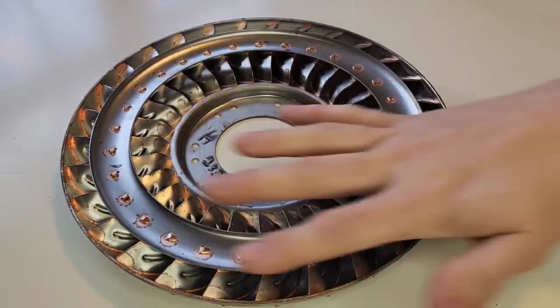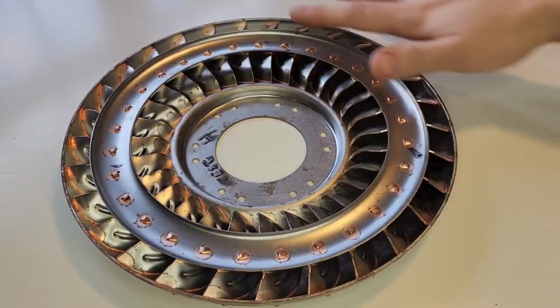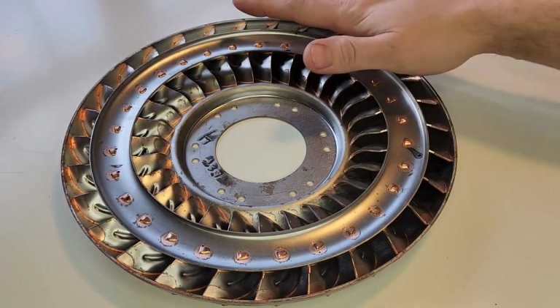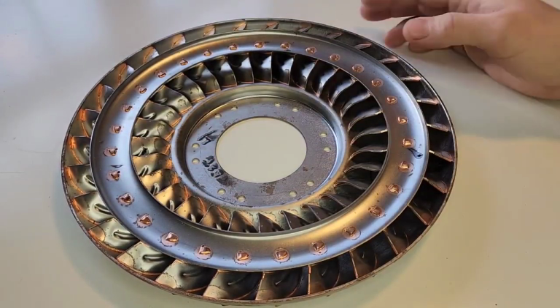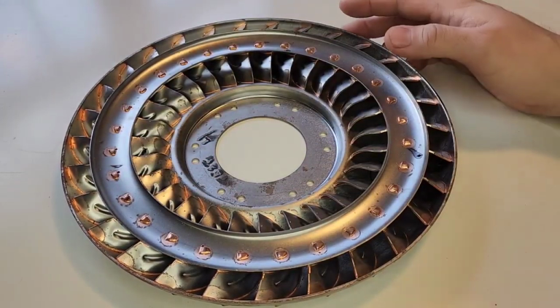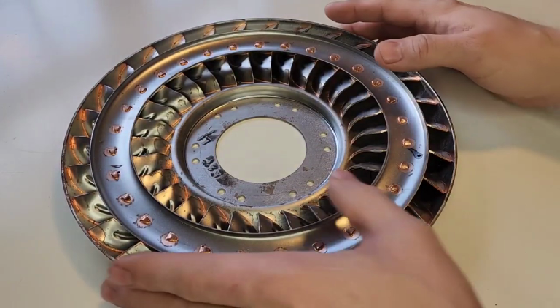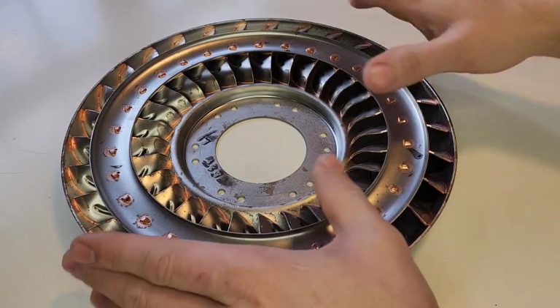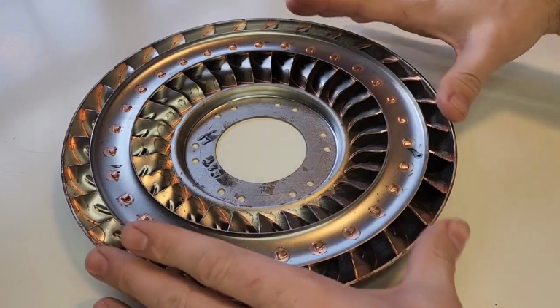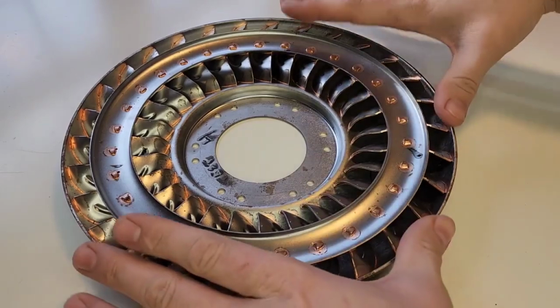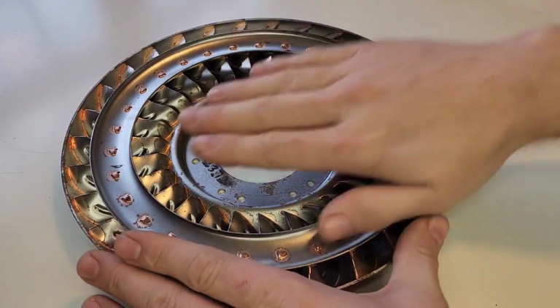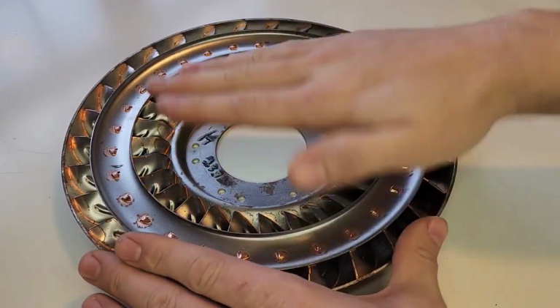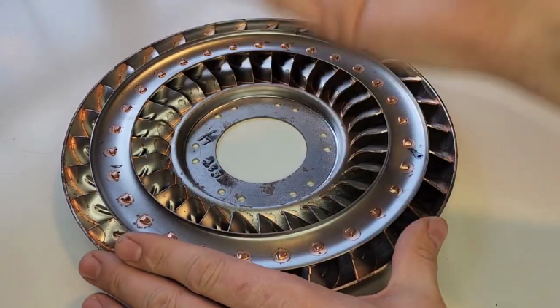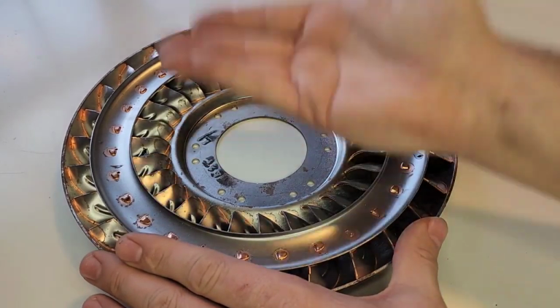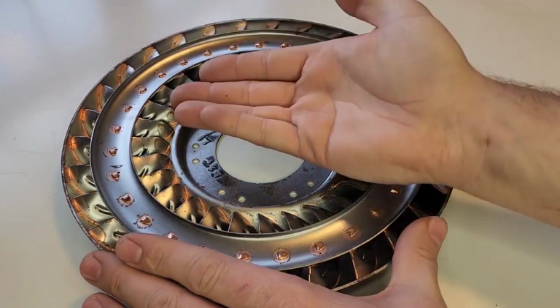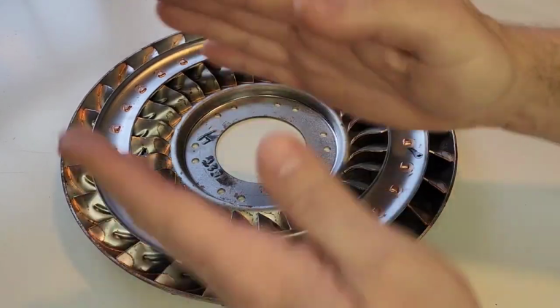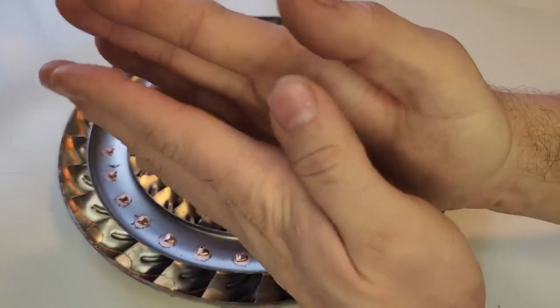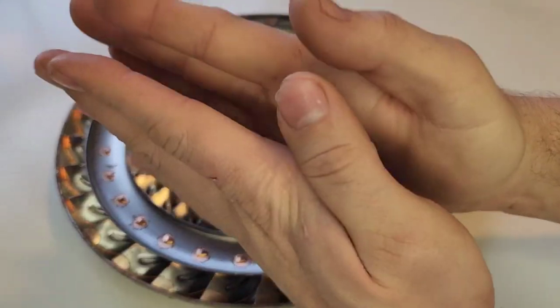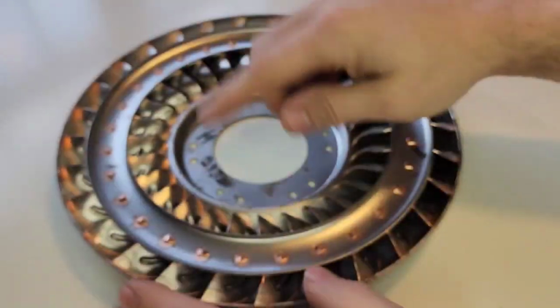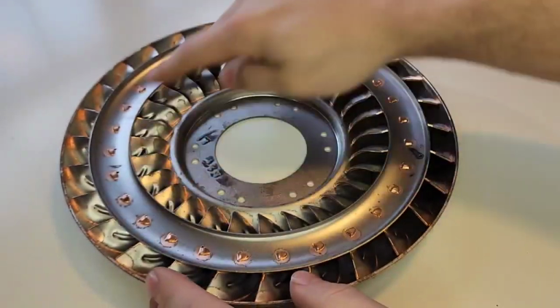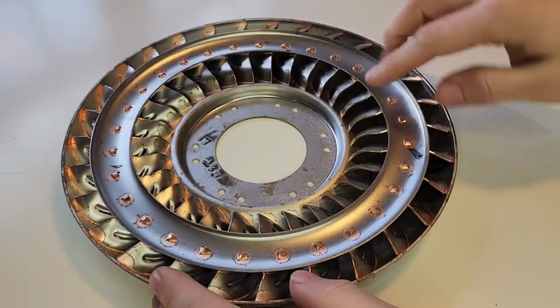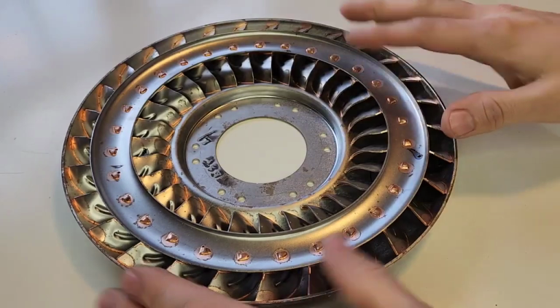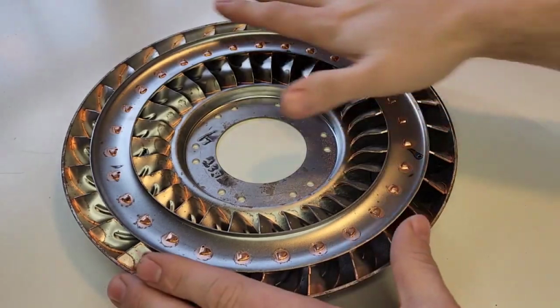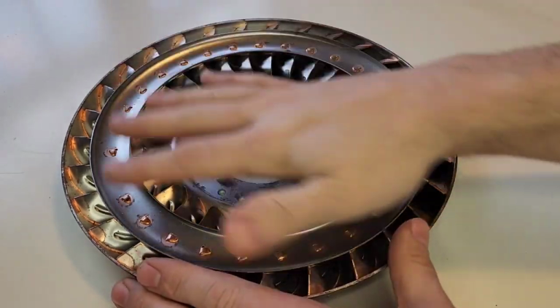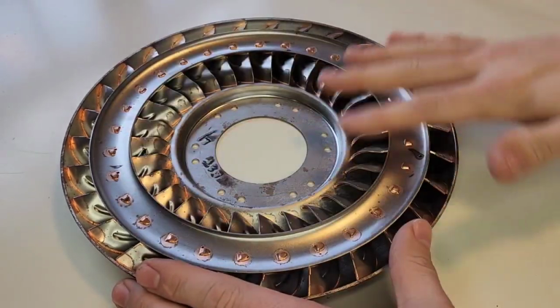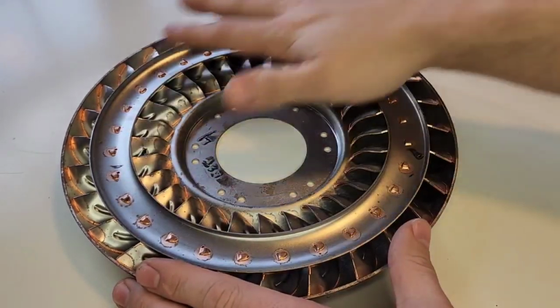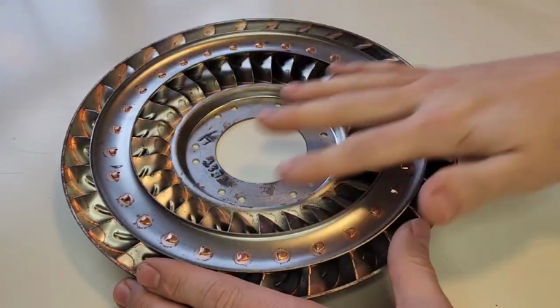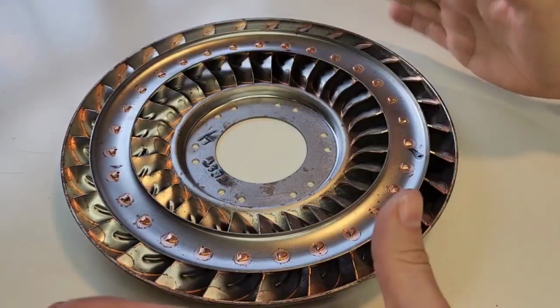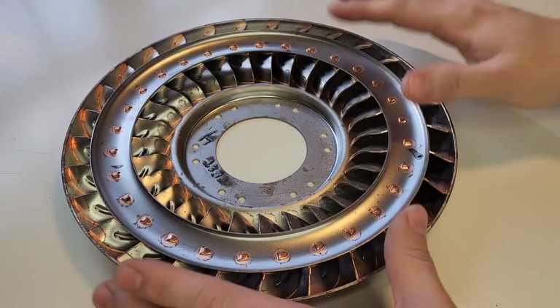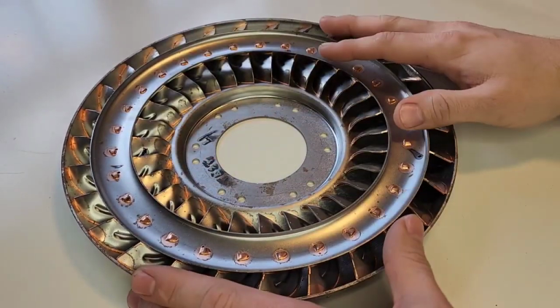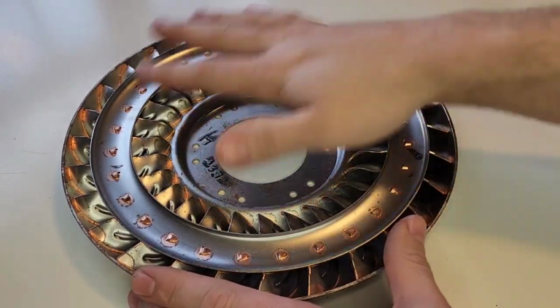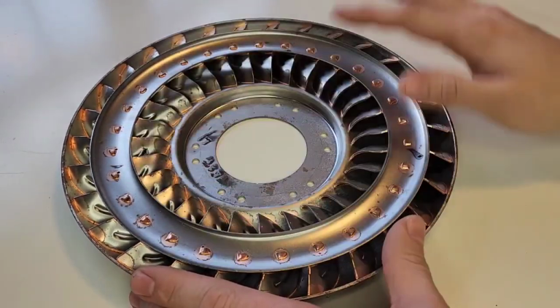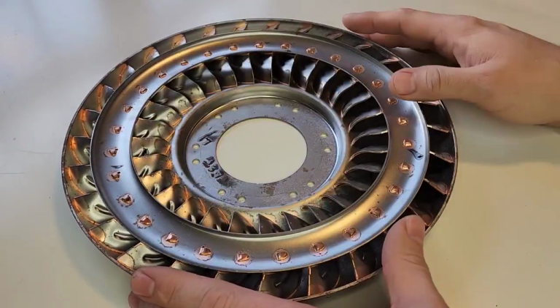Why is it designed like this? Imagine two of these, one flipped over, mounted directly on top of it, not touching but sitting very close together. And then a fluid filling between them - in this case, transmission fluid that fills up the gap.